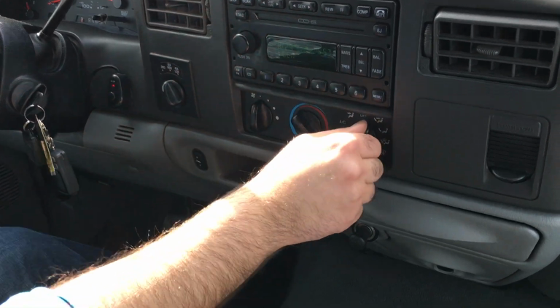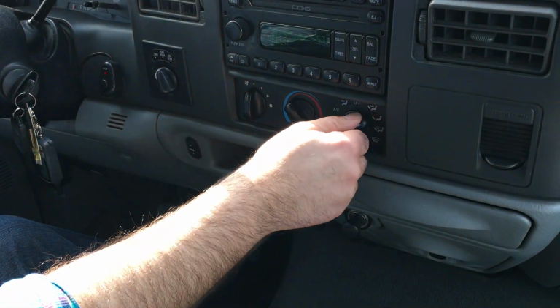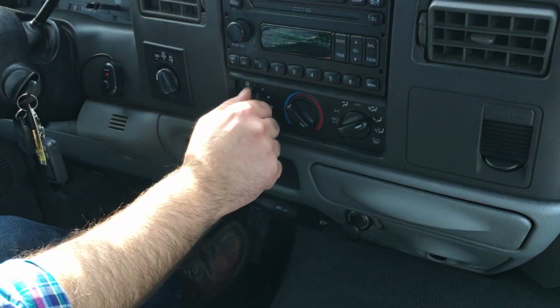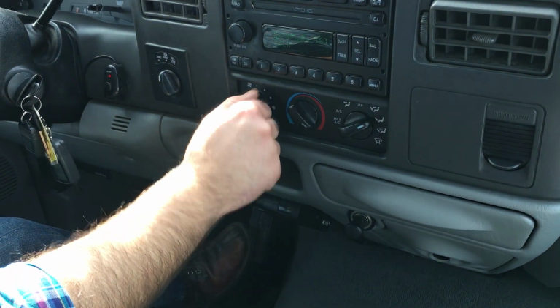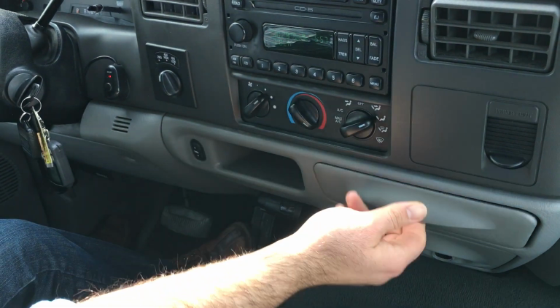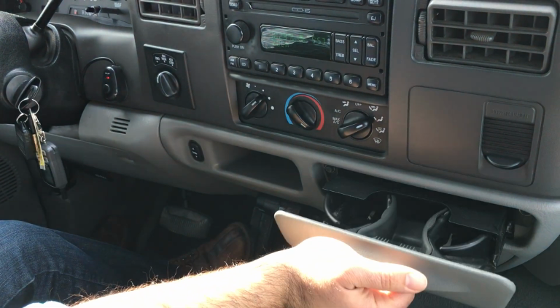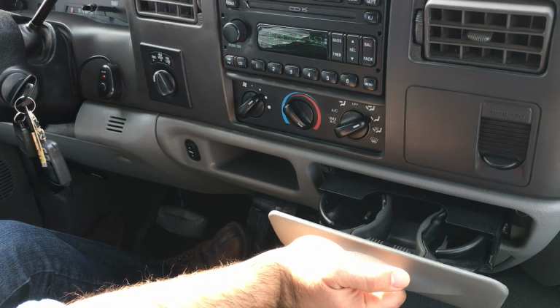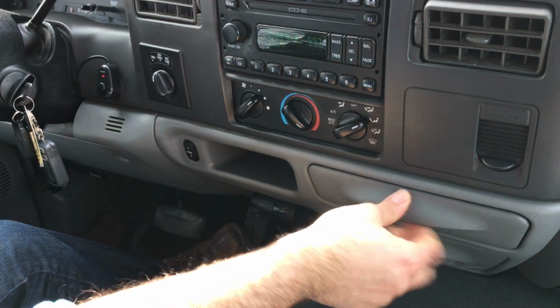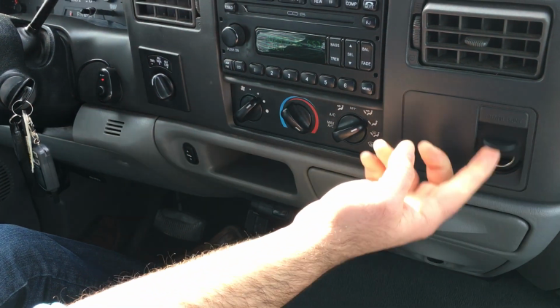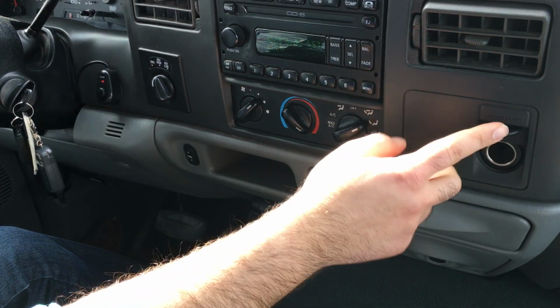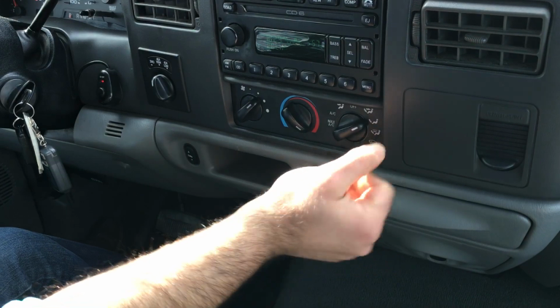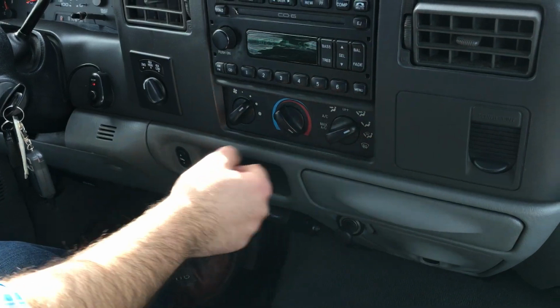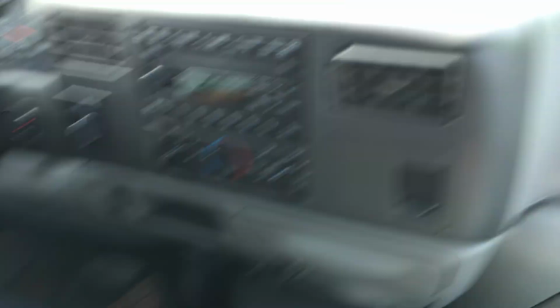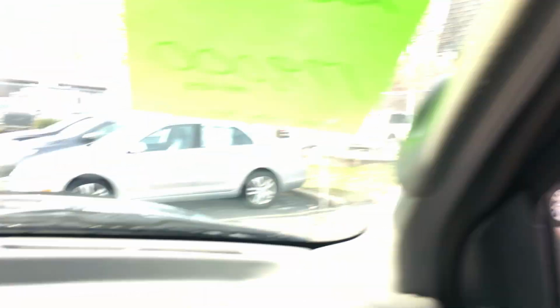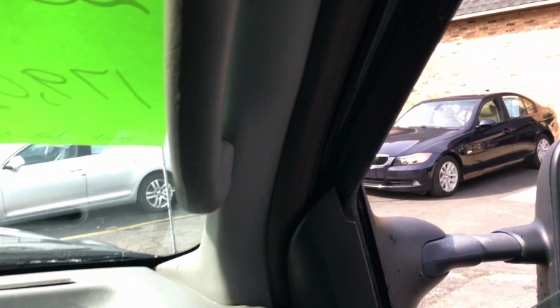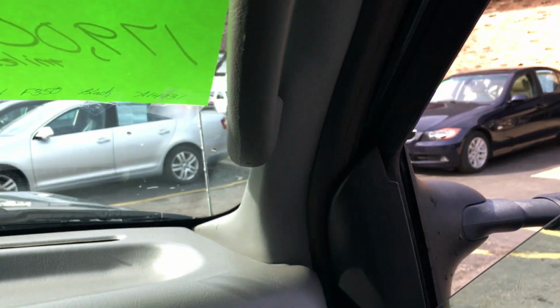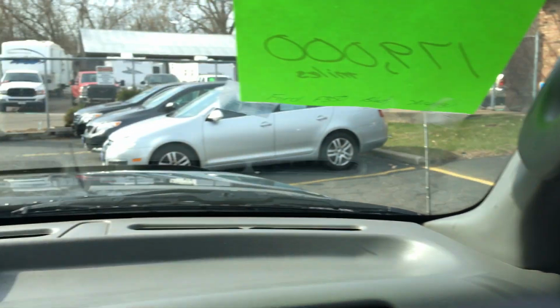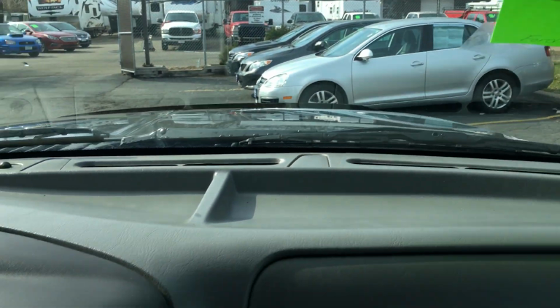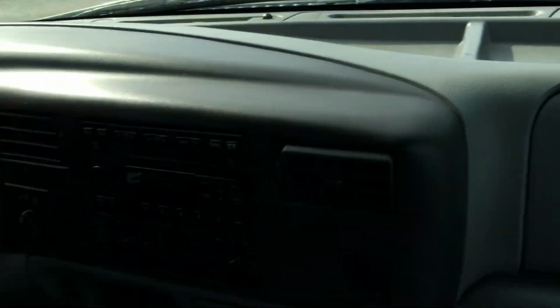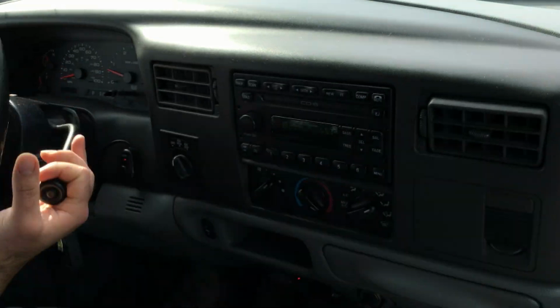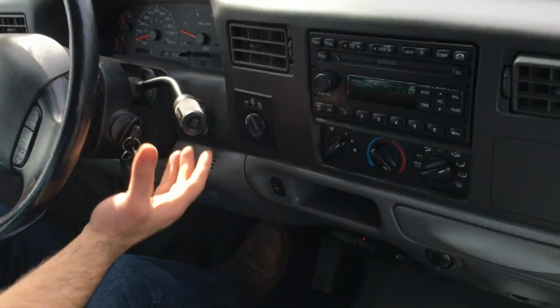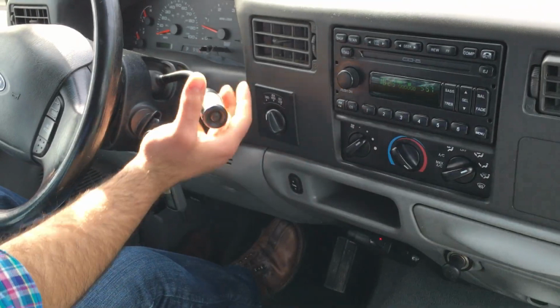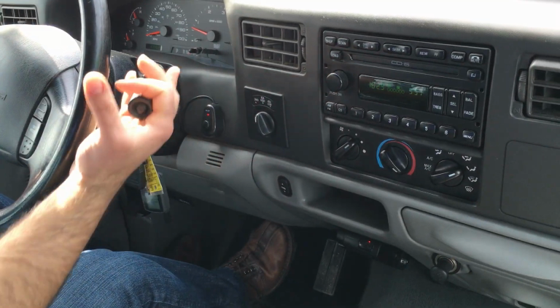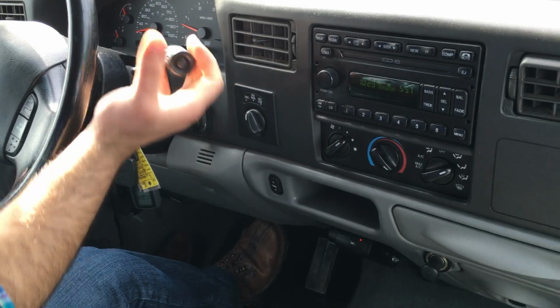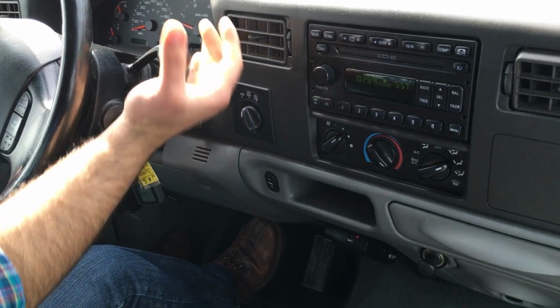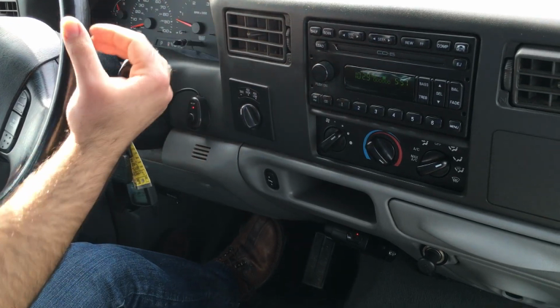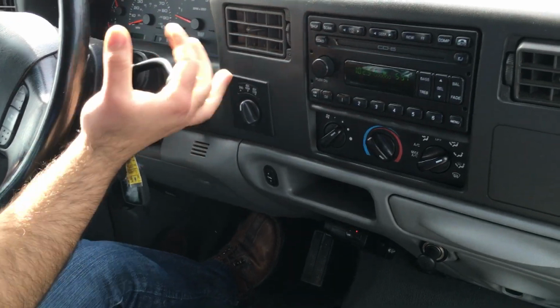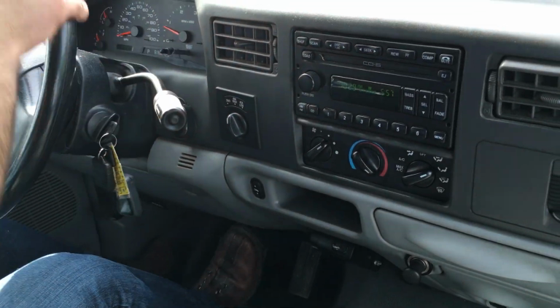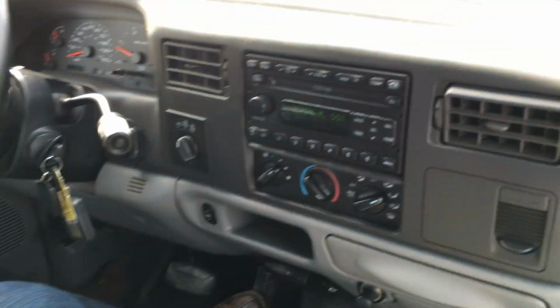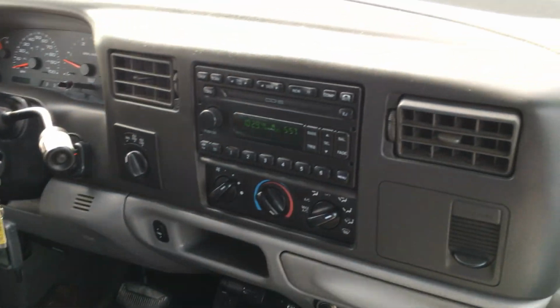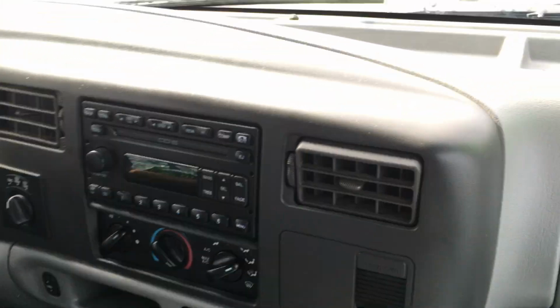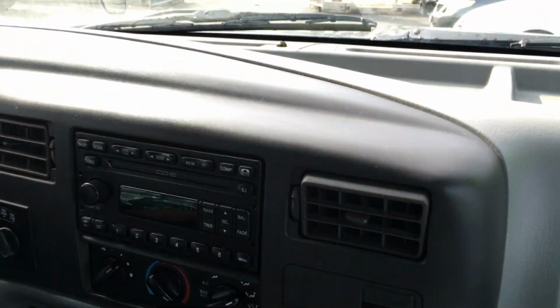The heat and the AC all work. Cup holders here, power point. All the power windows work, the mirrors, the door locks. Automatic transmission goes from gear to gear without any delays or hard kicks.